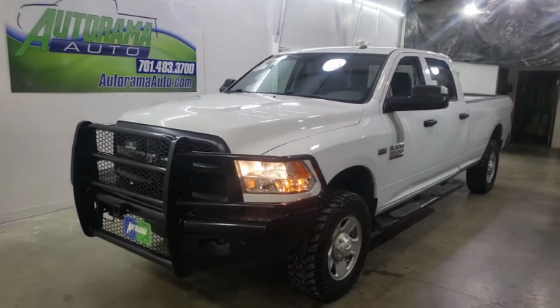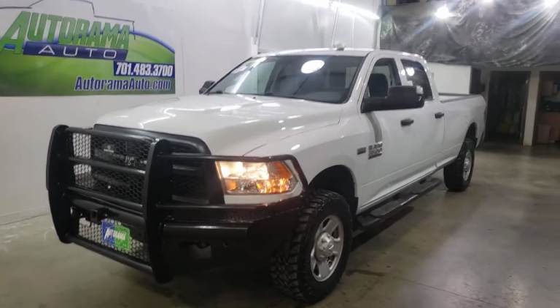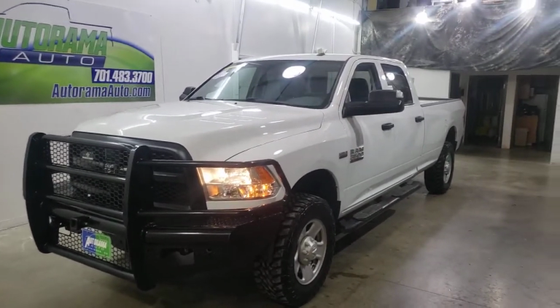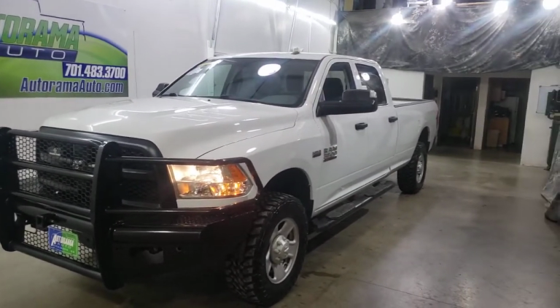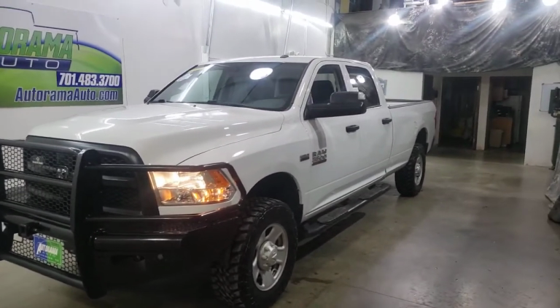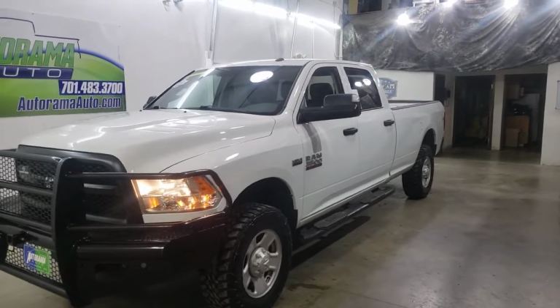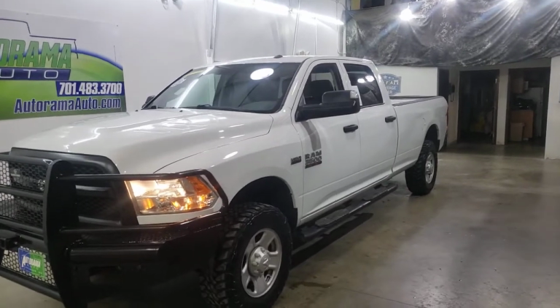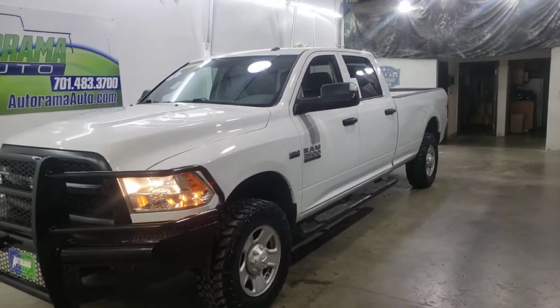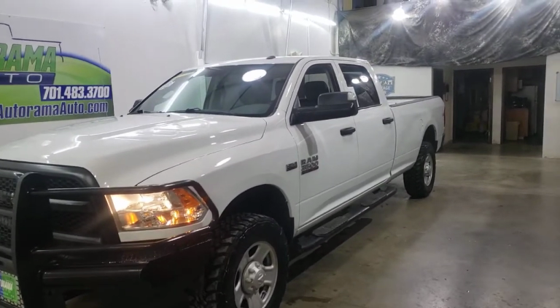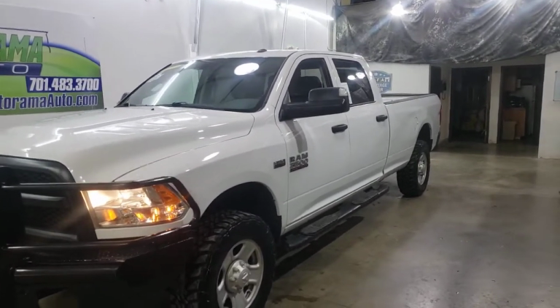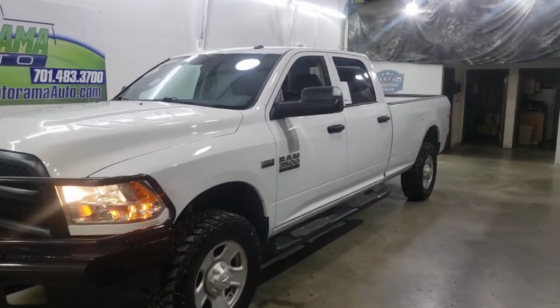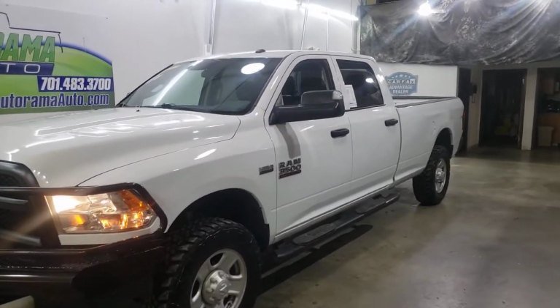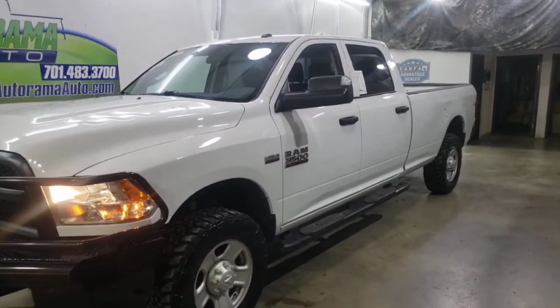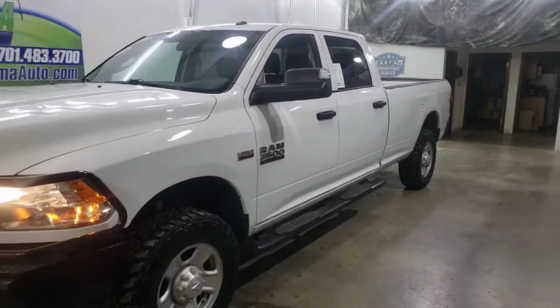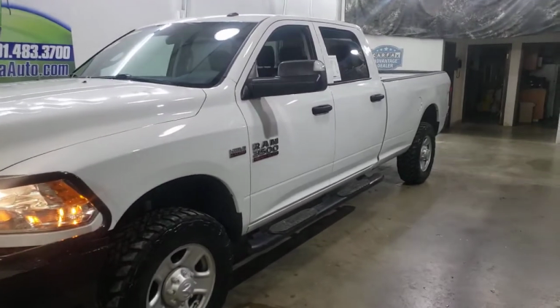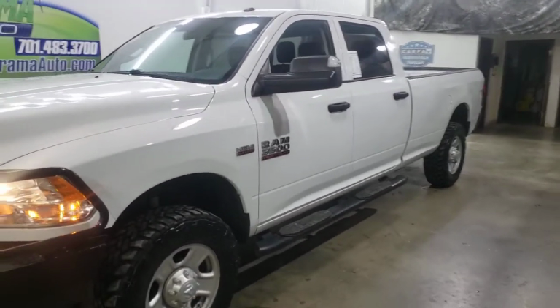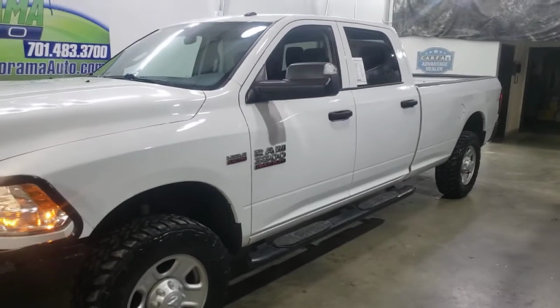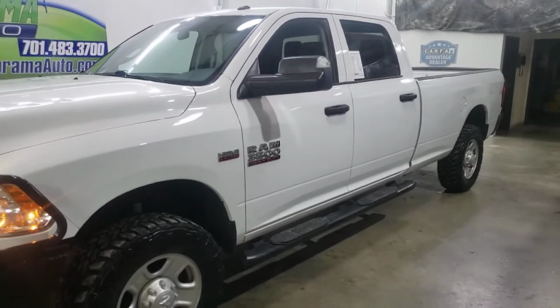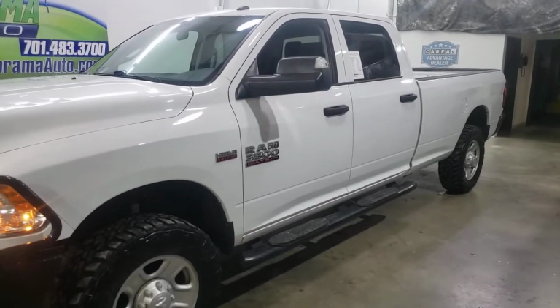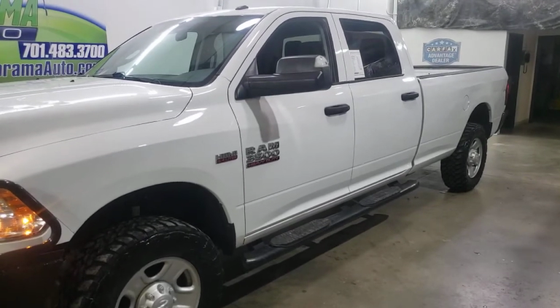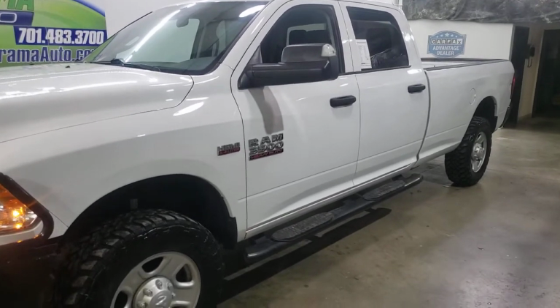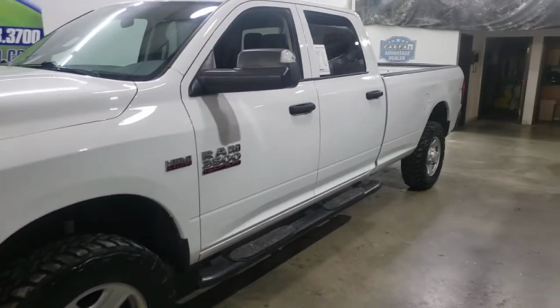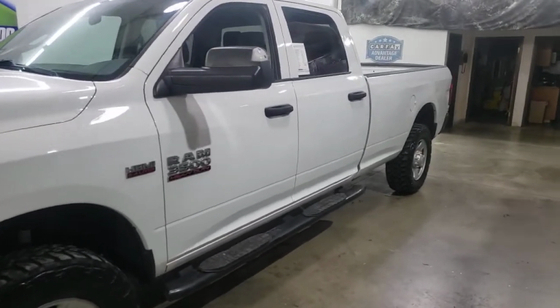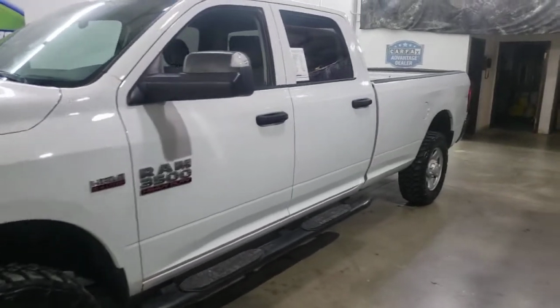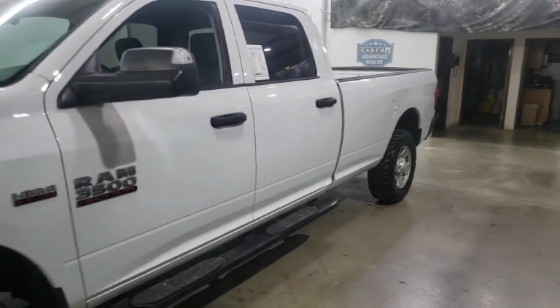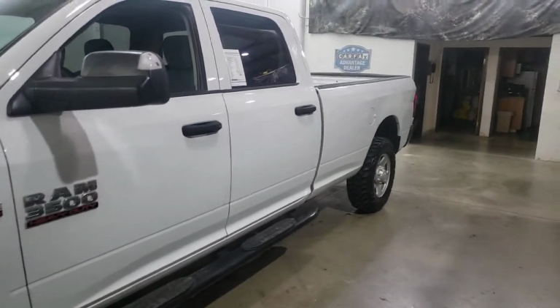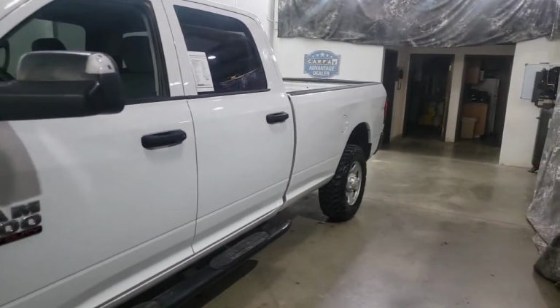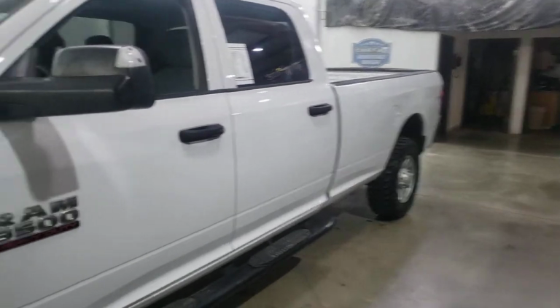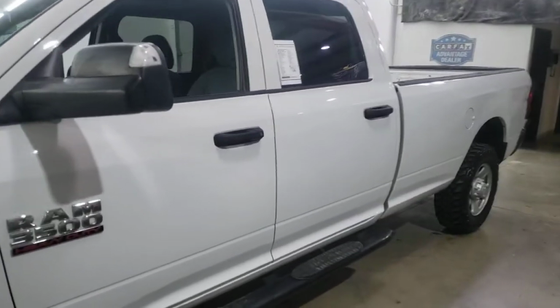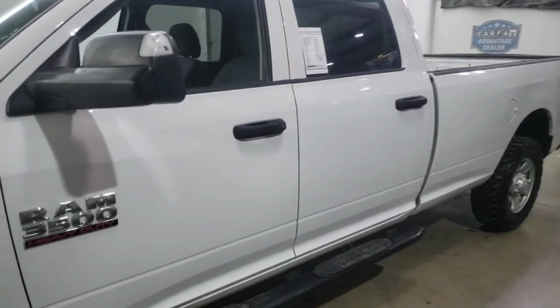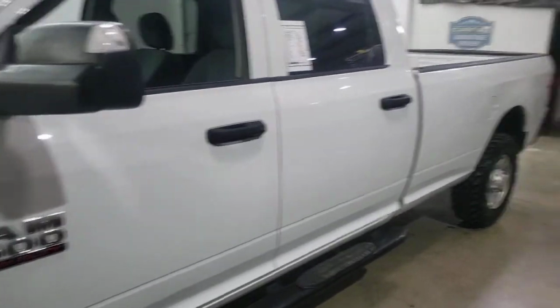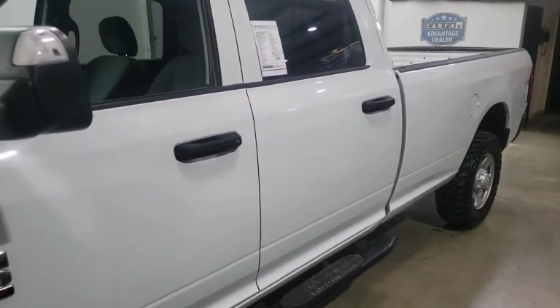Let me show you this 2017 Dodge Ram 1-ton long box with the 6.4 liter Hemi gas — that's the big one. Long box, that's 8 foot, 4 by 4, Tradesman.